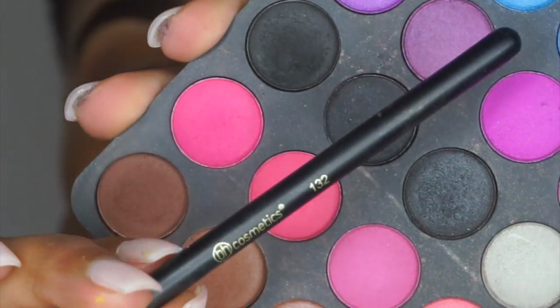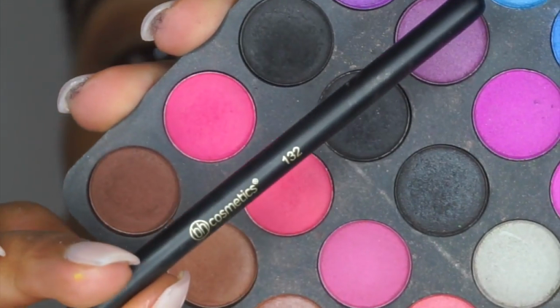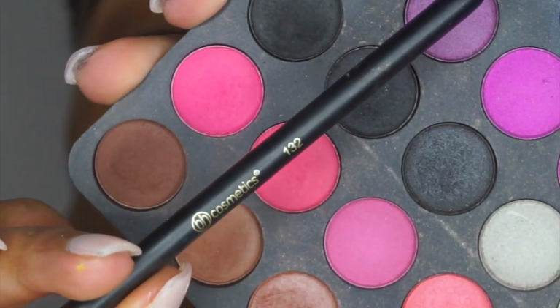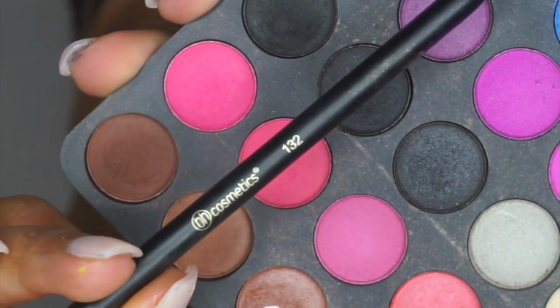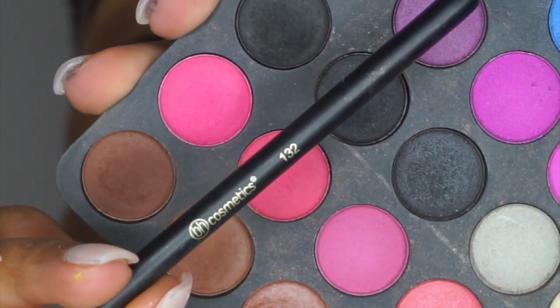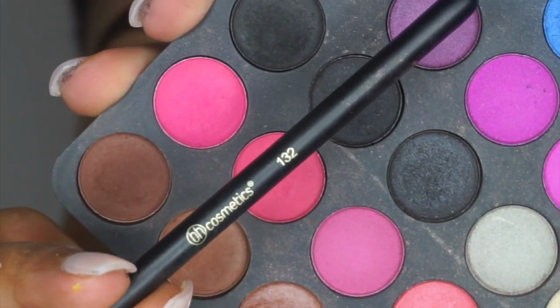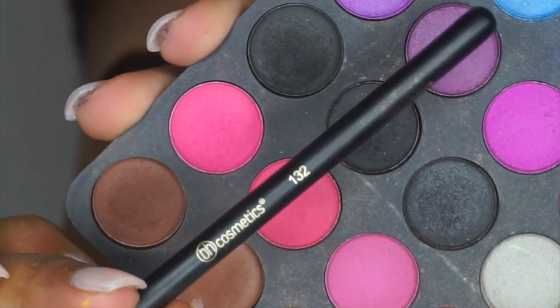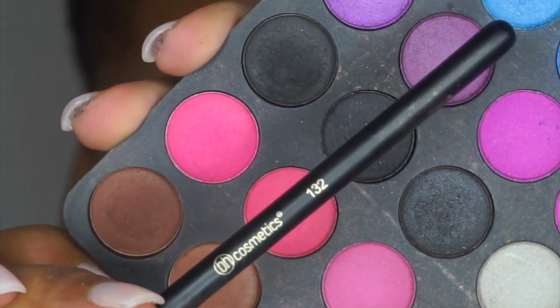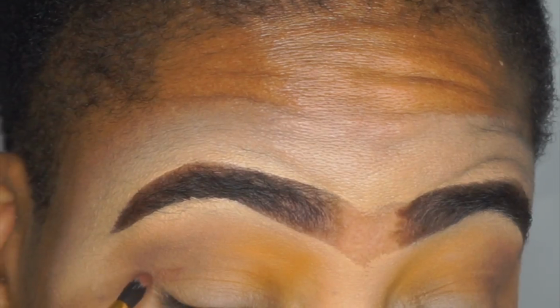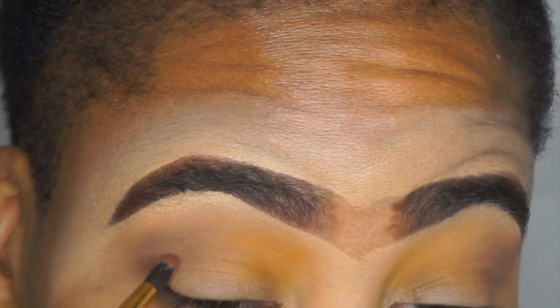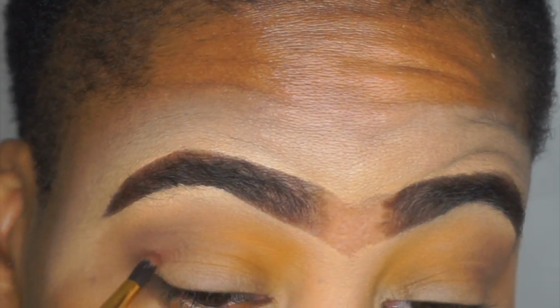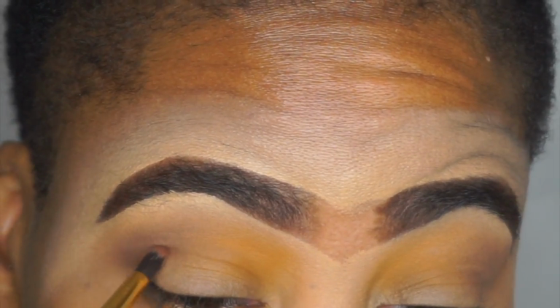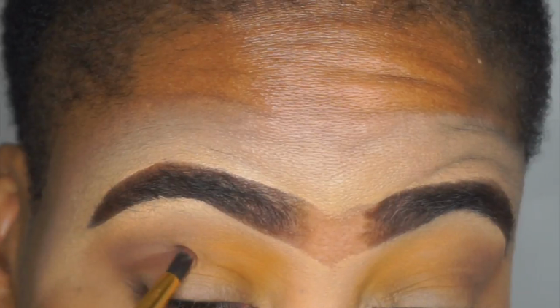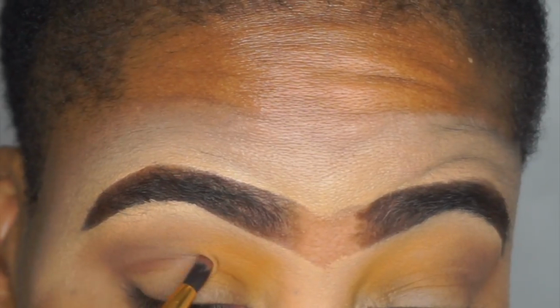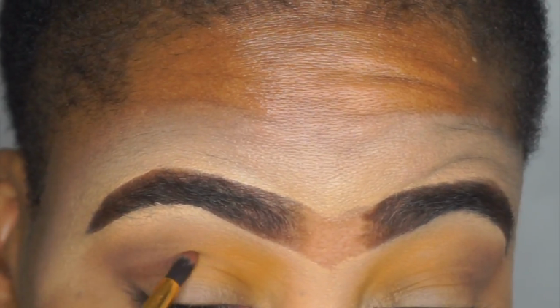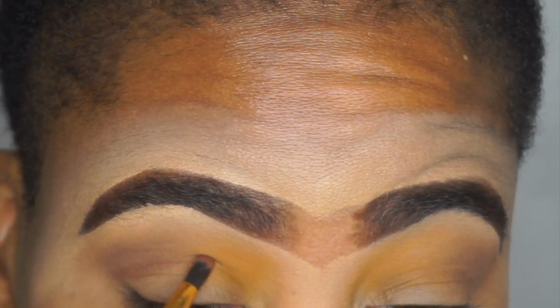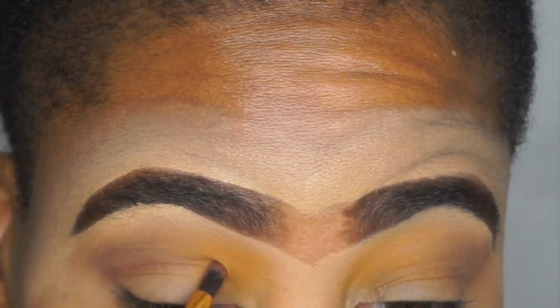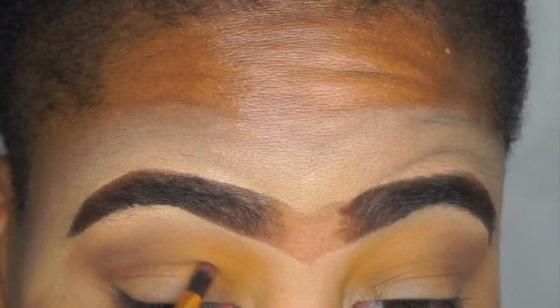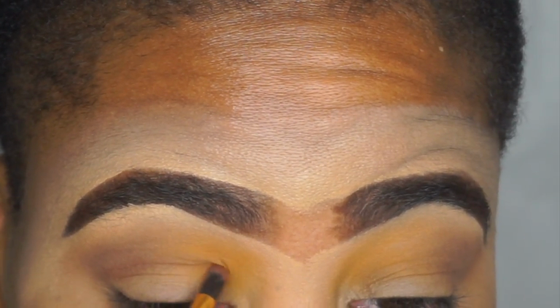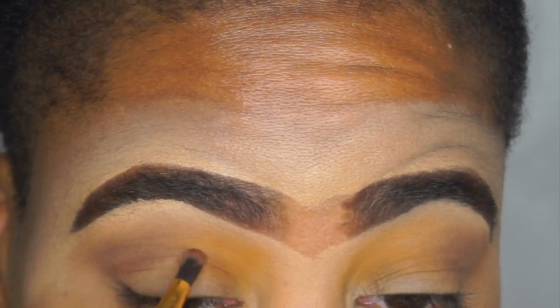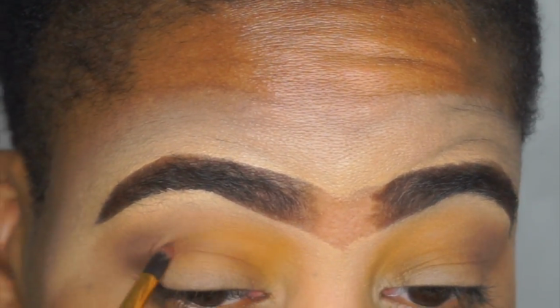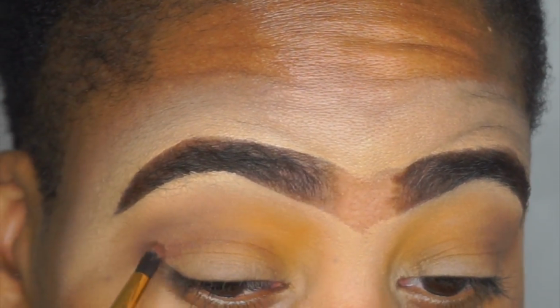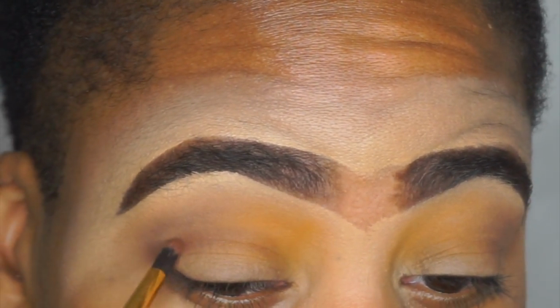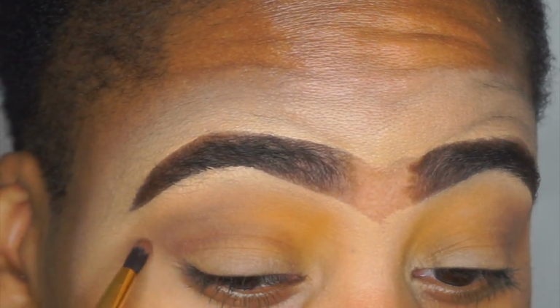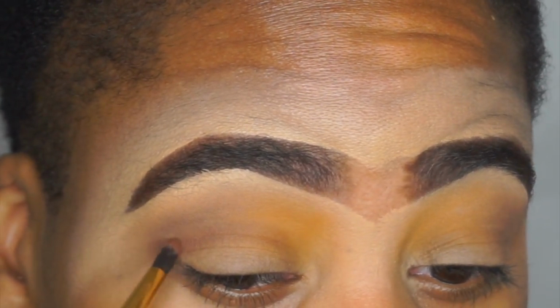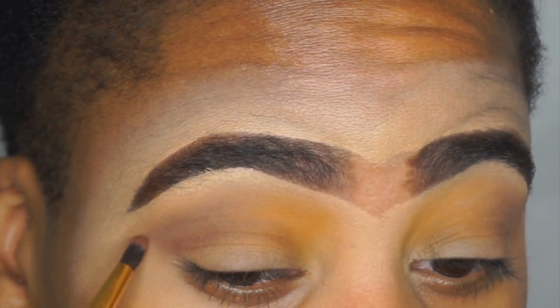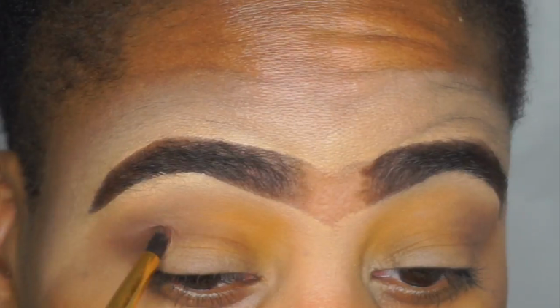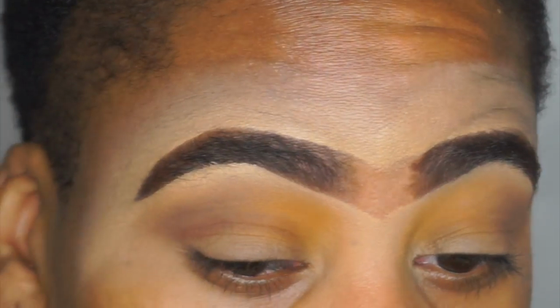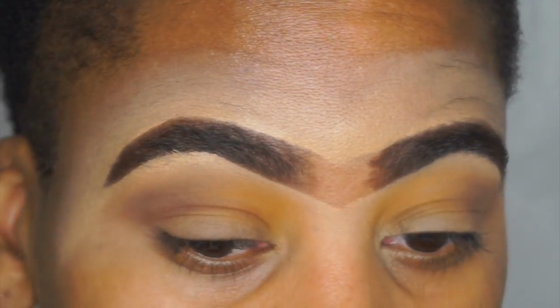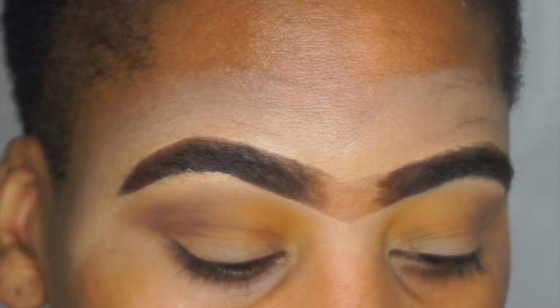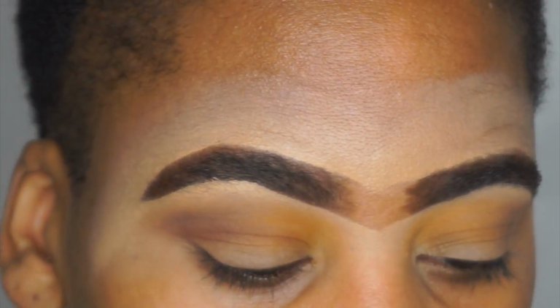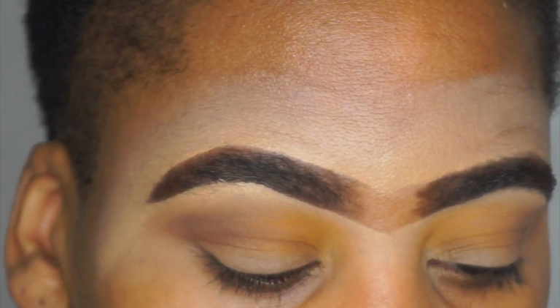Next, I'm going in with the BH Cosmetics 132 brush and also the Second Edition palette, and I'm going to take that brown shade and just carve out a wannabe cut crease.